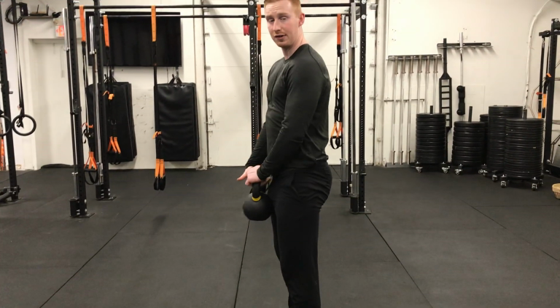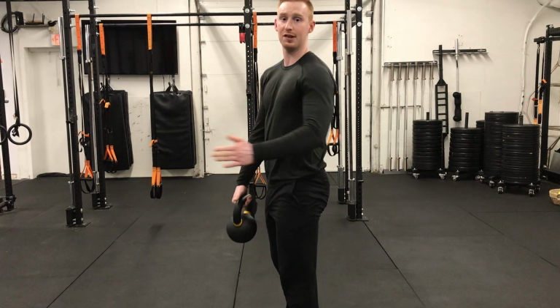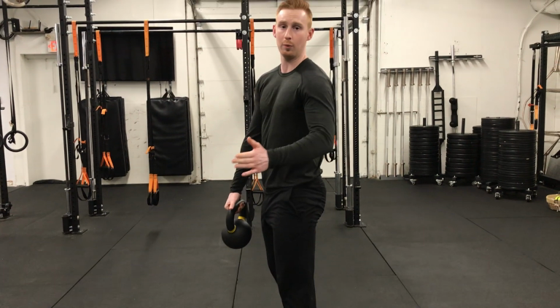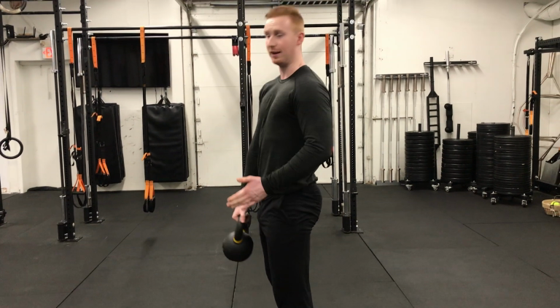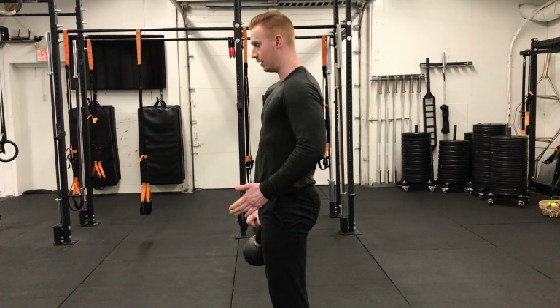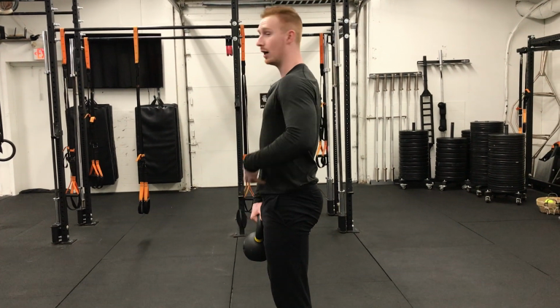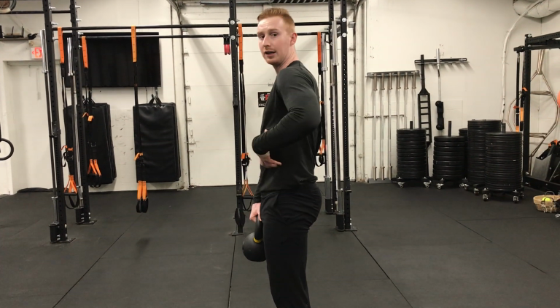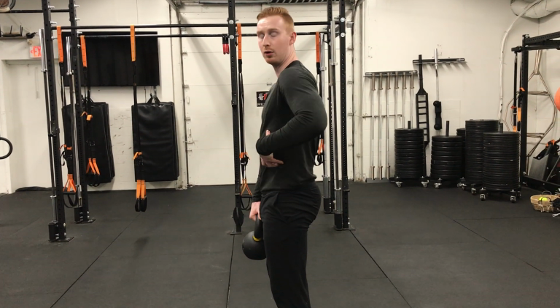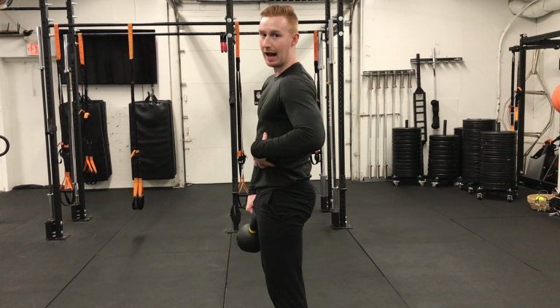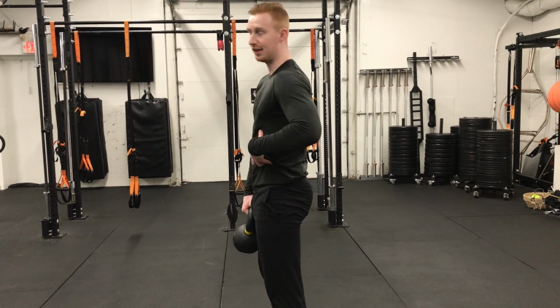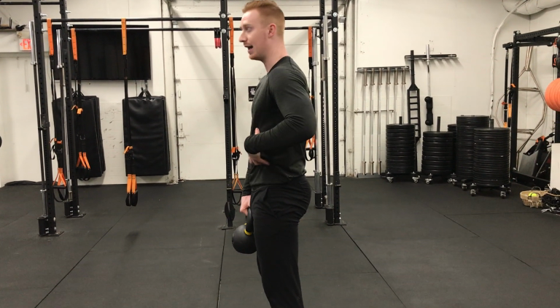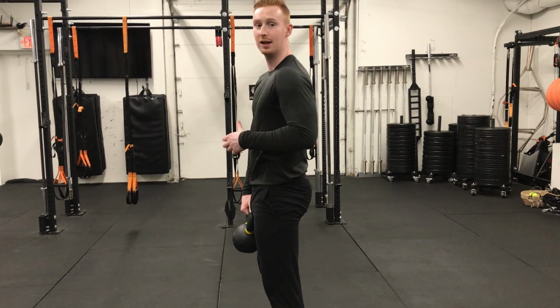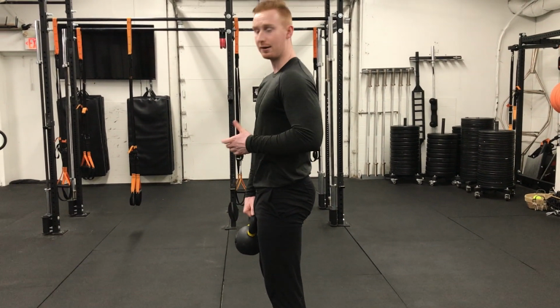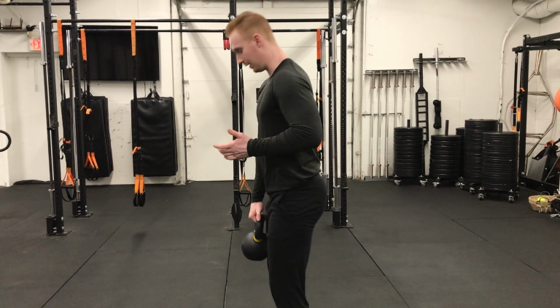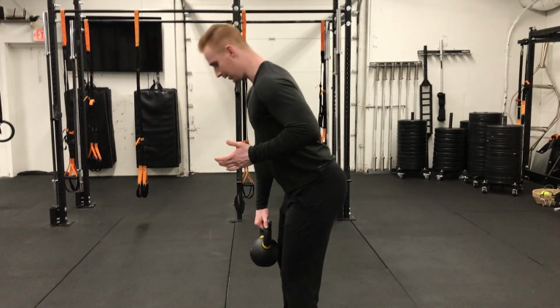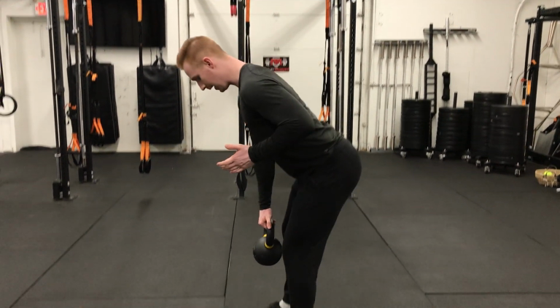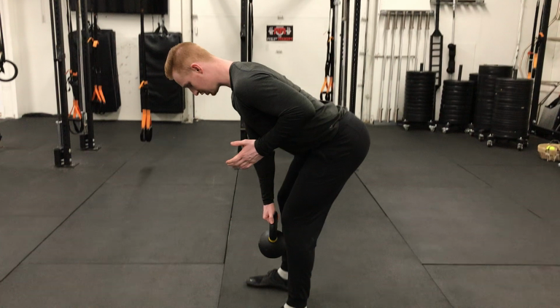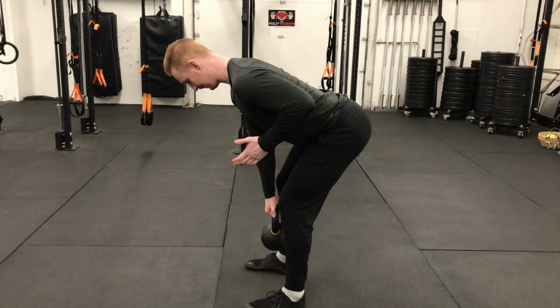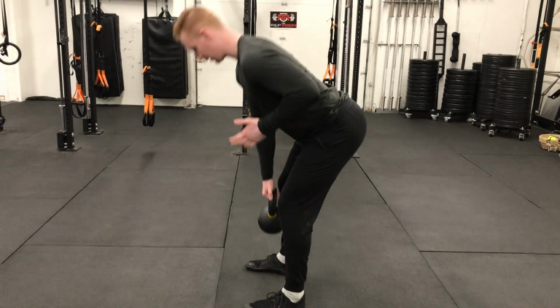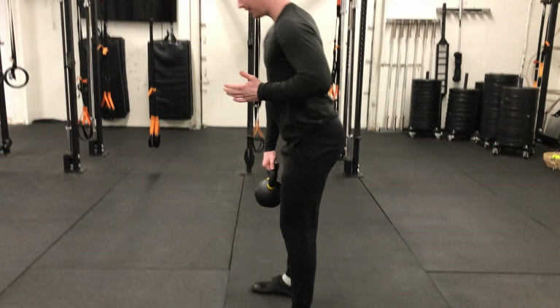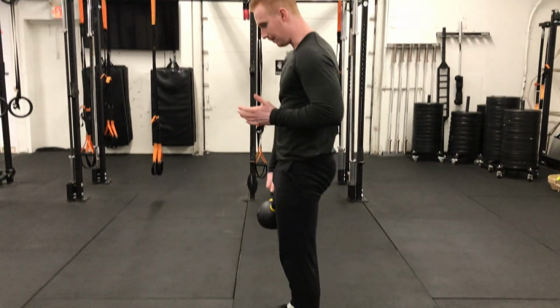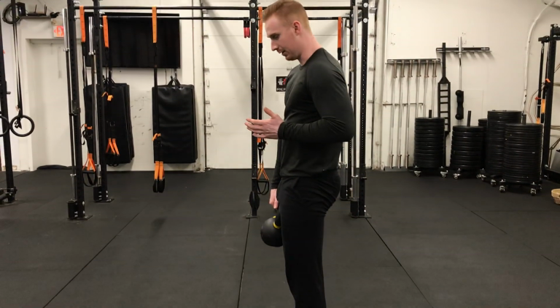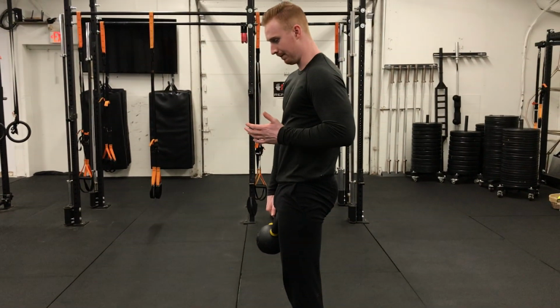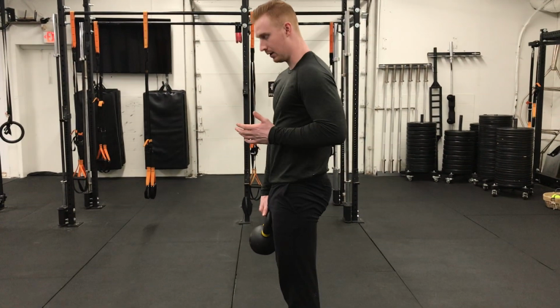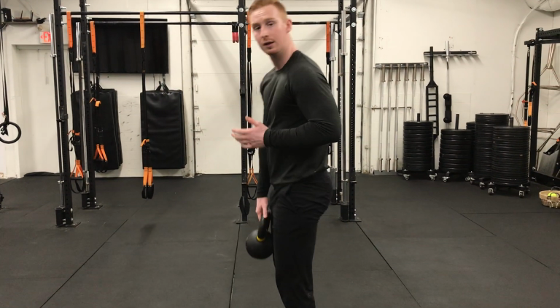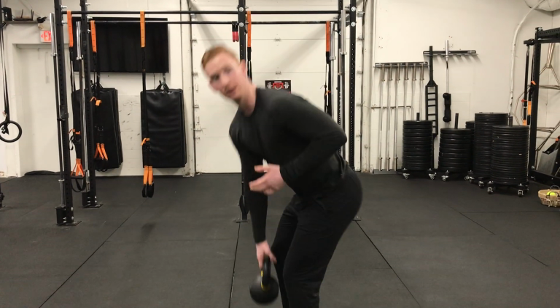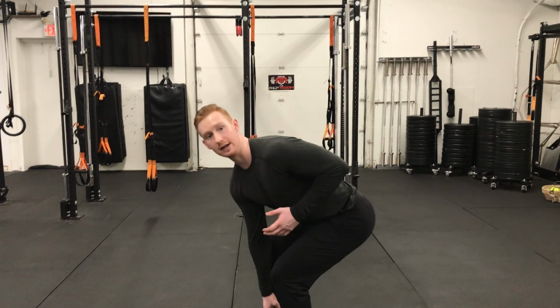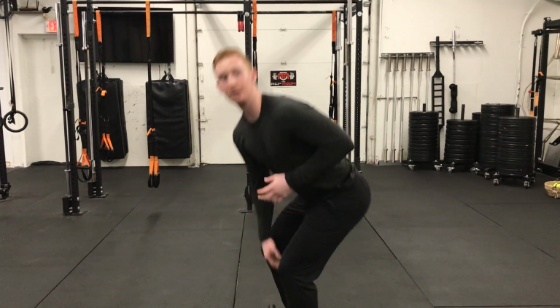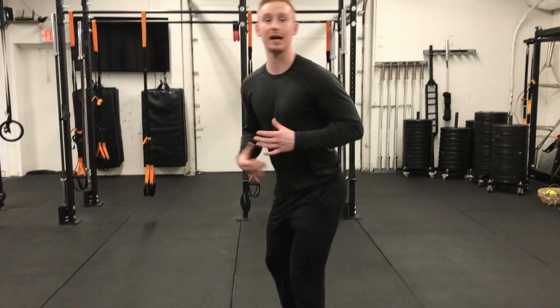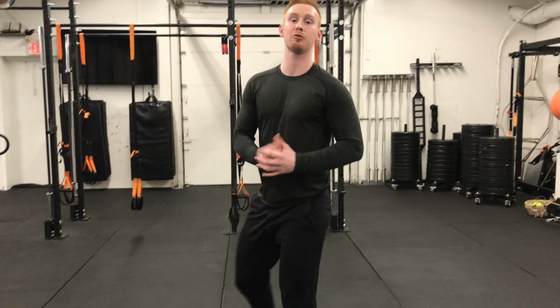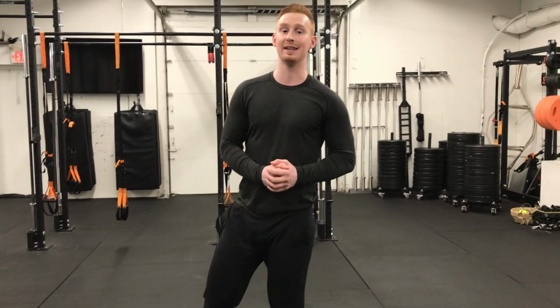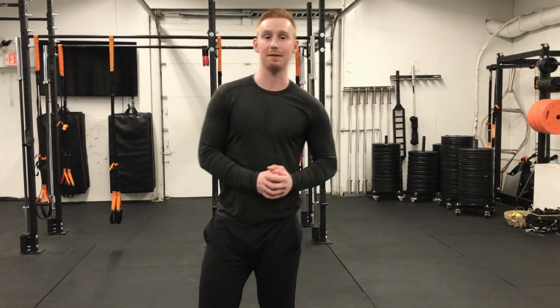You can also do this with one hand. Now we're adding a component where we have to stabilize laterally. We hinge, squeeze our butt. And now you have it — our kettlebell Romanian deadlift.